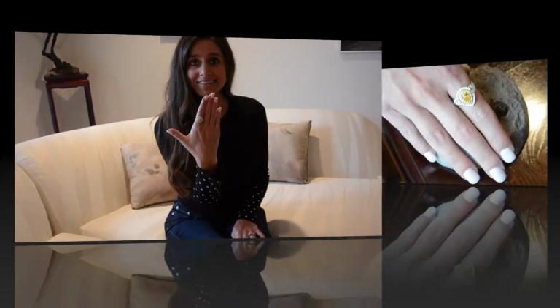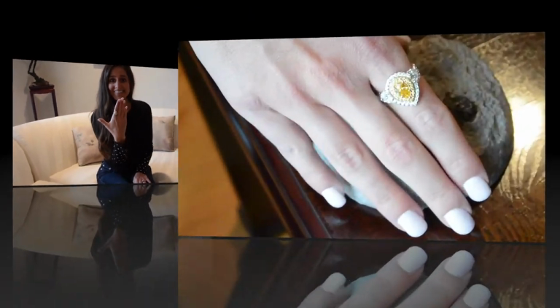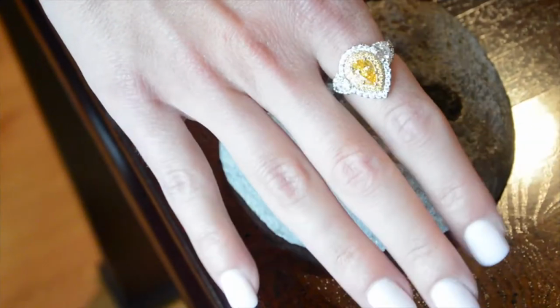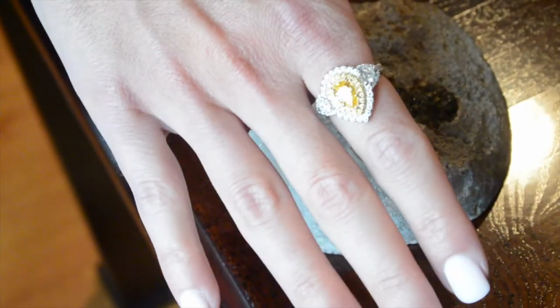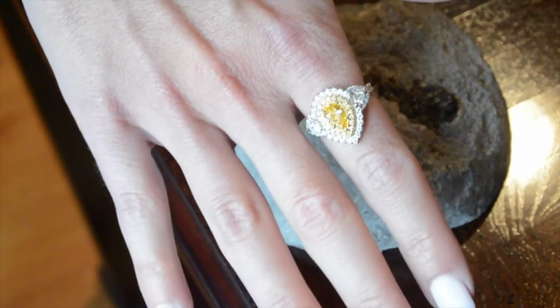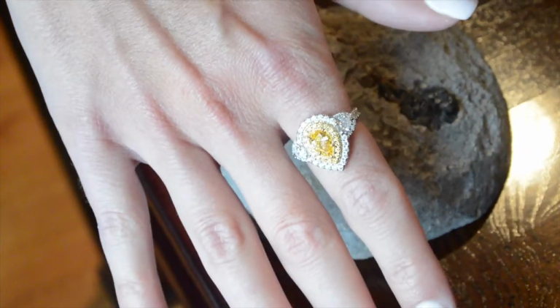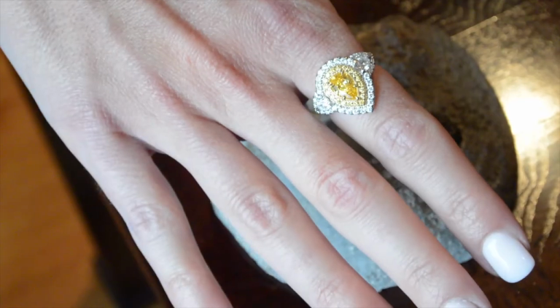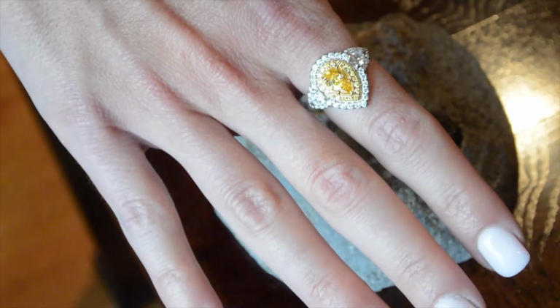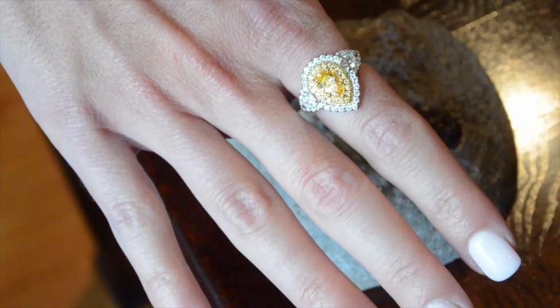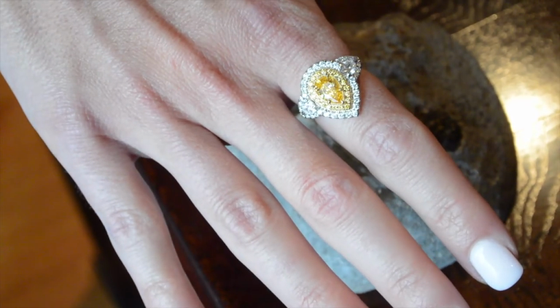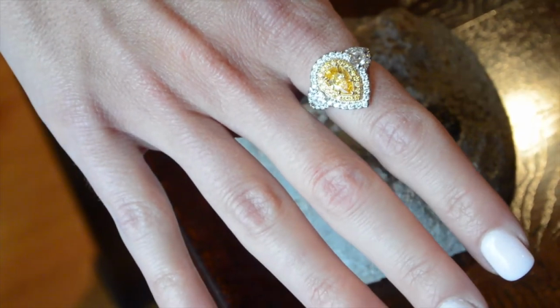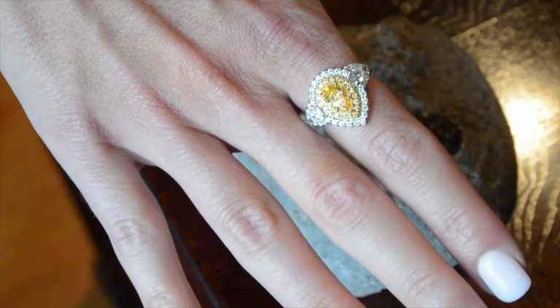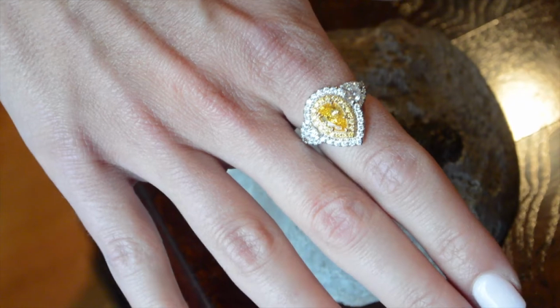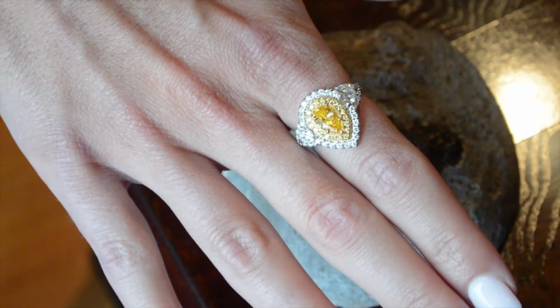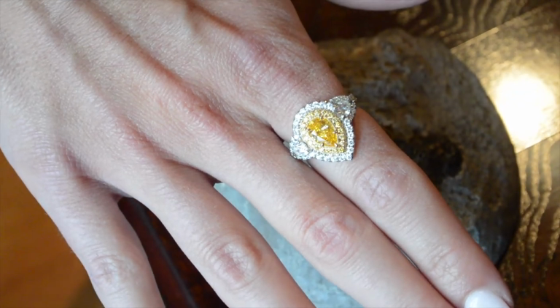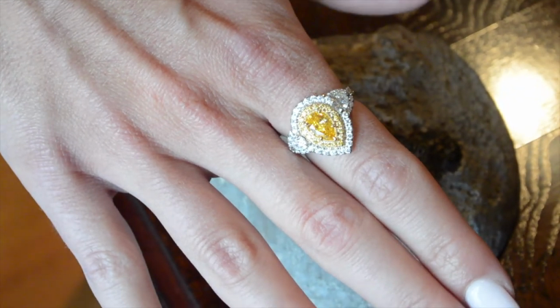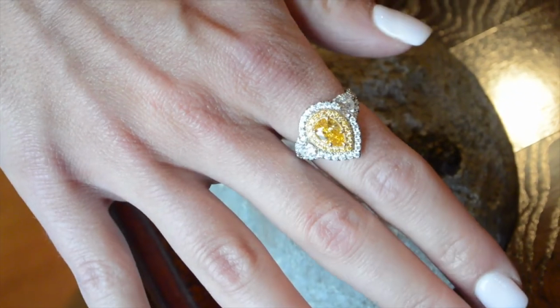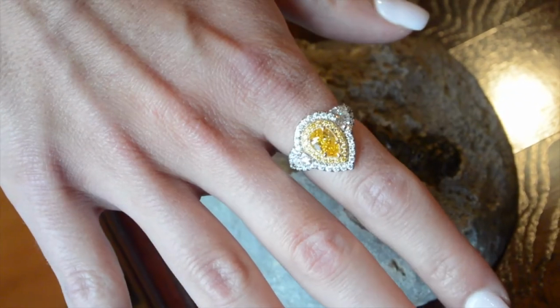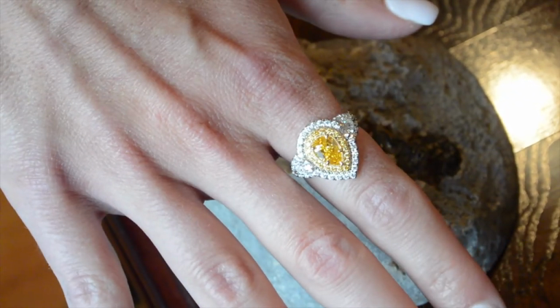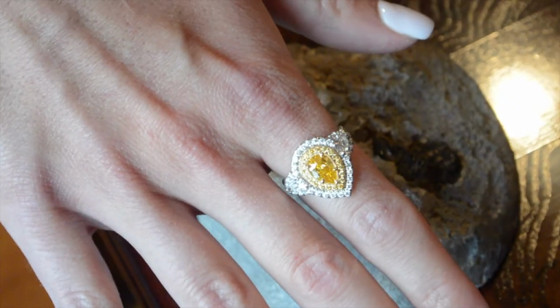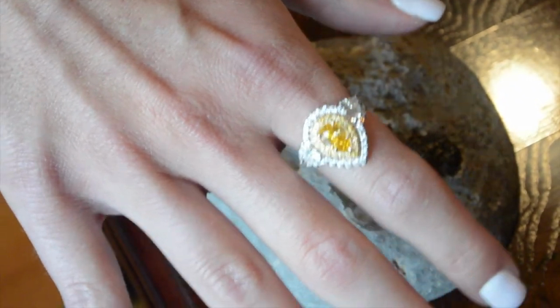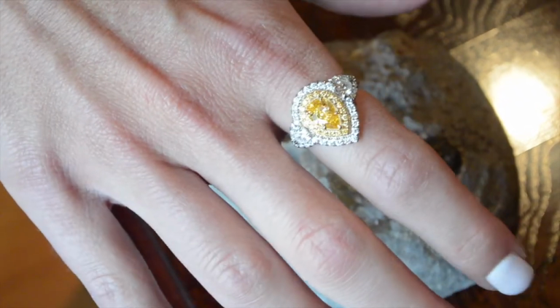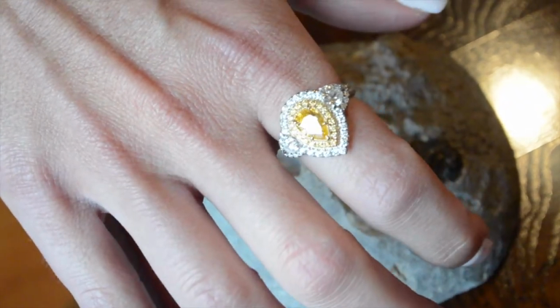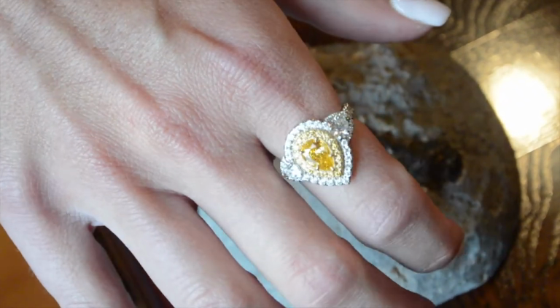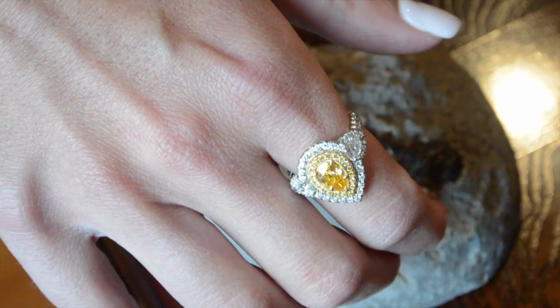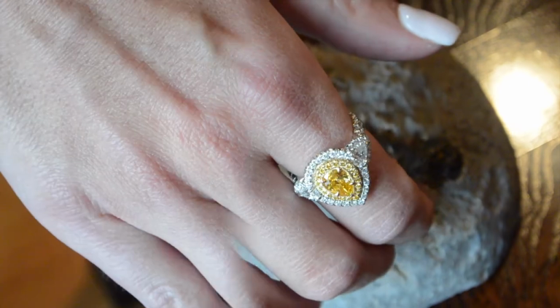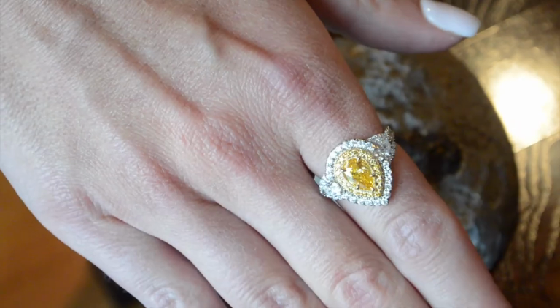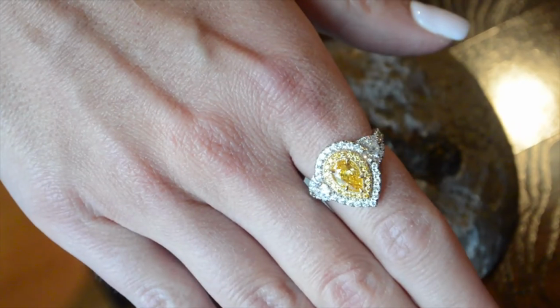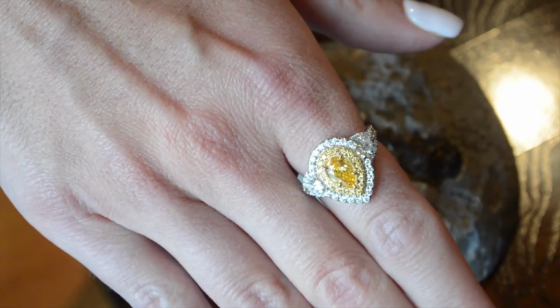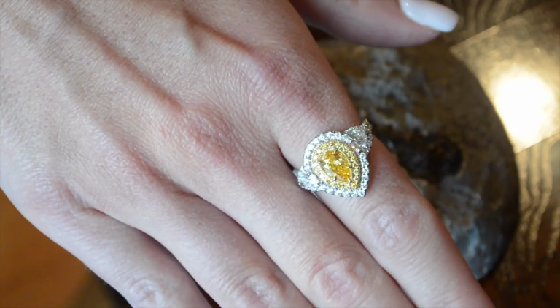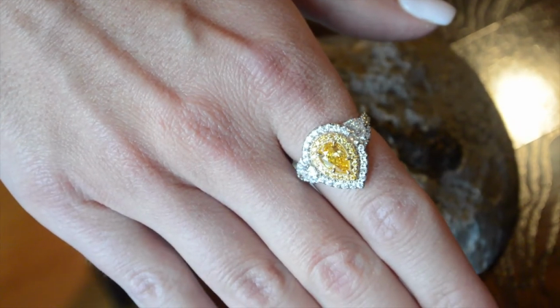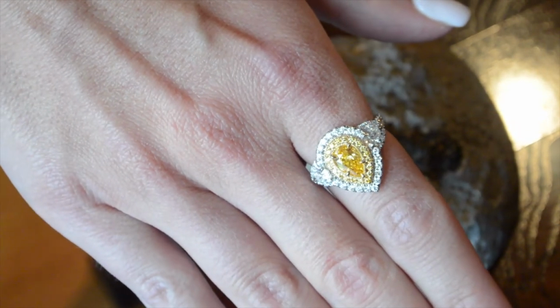This is a gem by Pantus — a Fancy Vivid Yellow Orange Diamond. The dominant color obviously is orange, making it one of the rarest diamonds in the world. Rarity comes in the fact that it's orange.